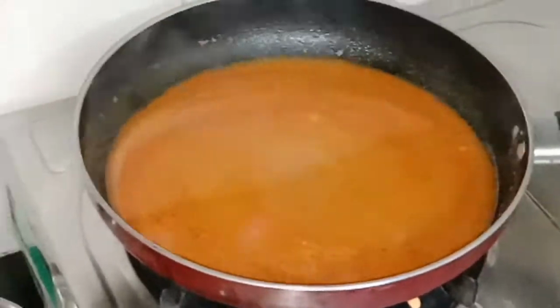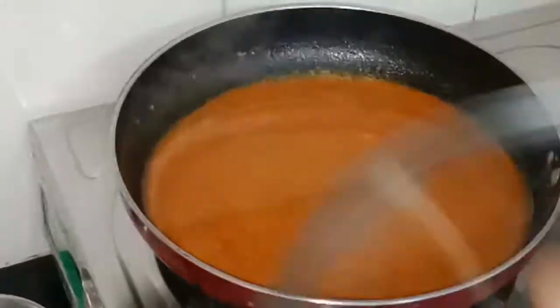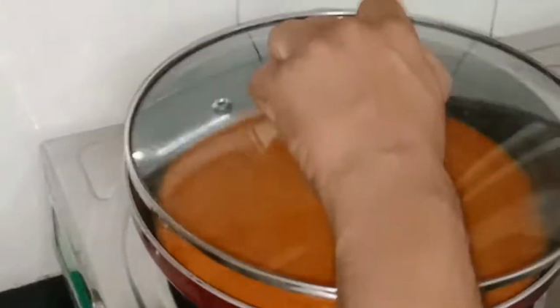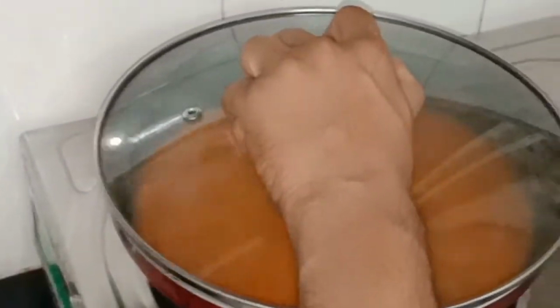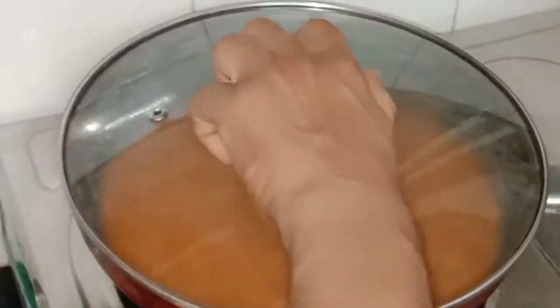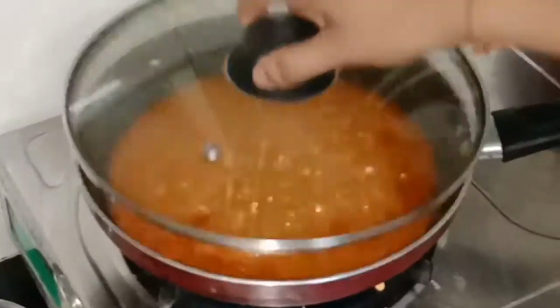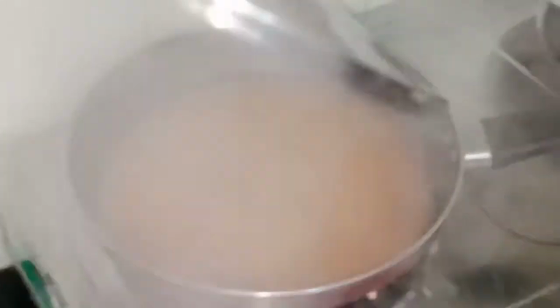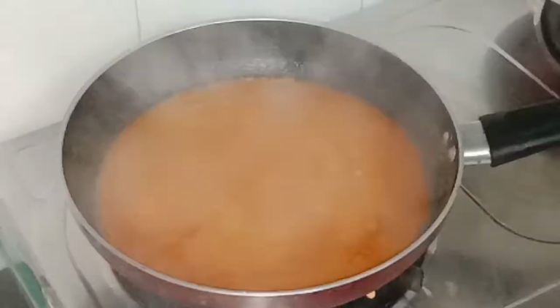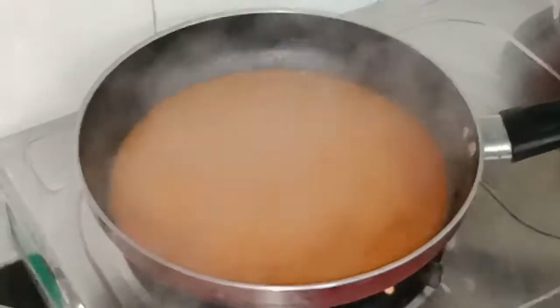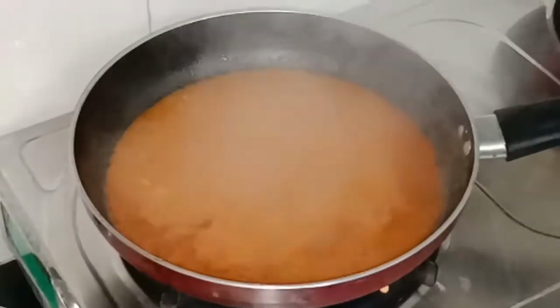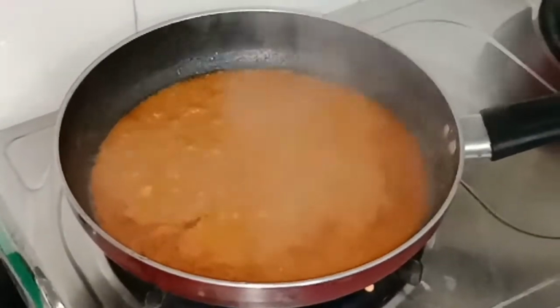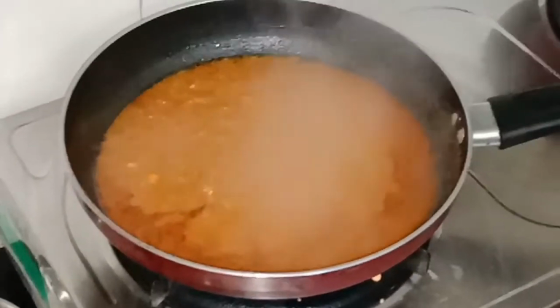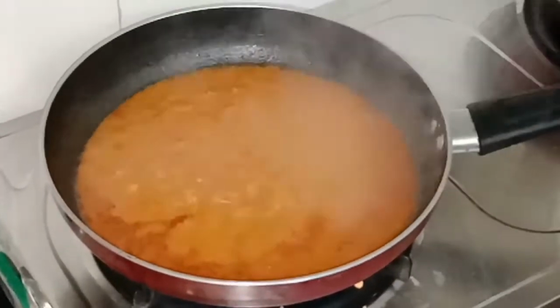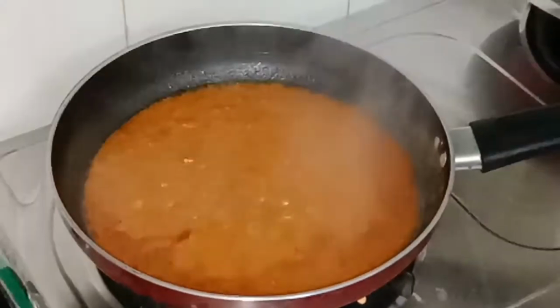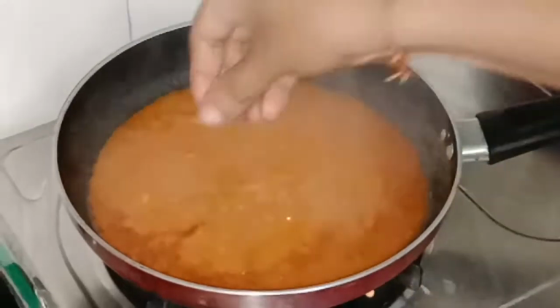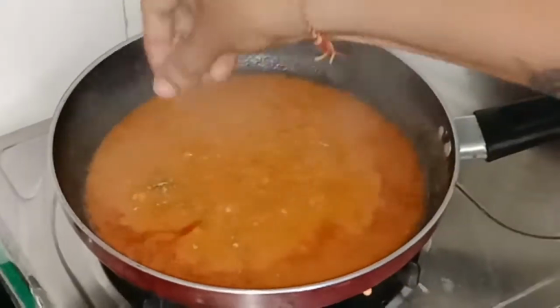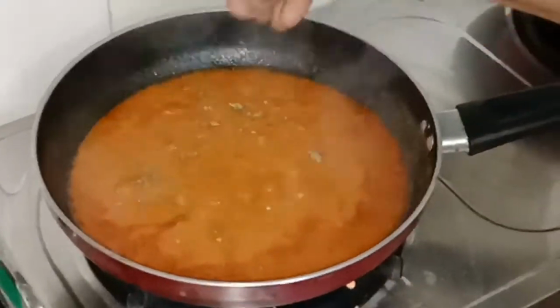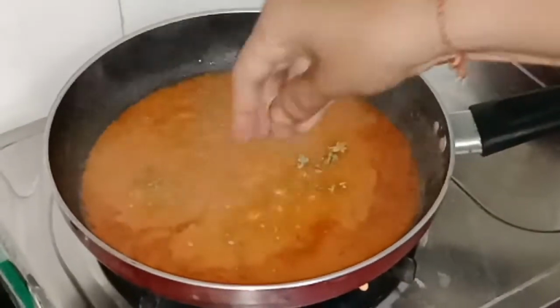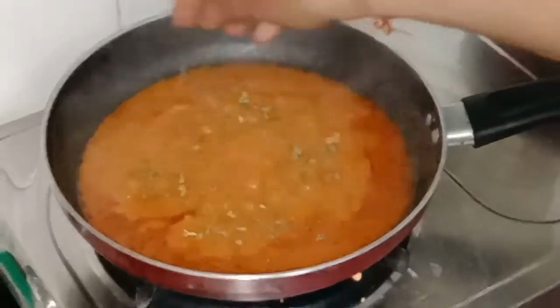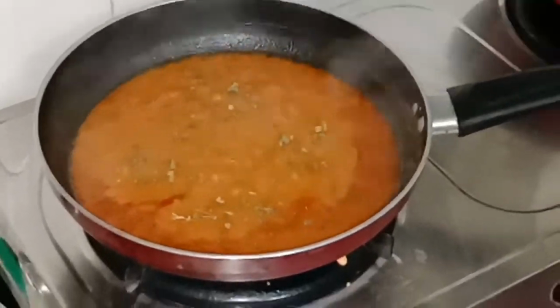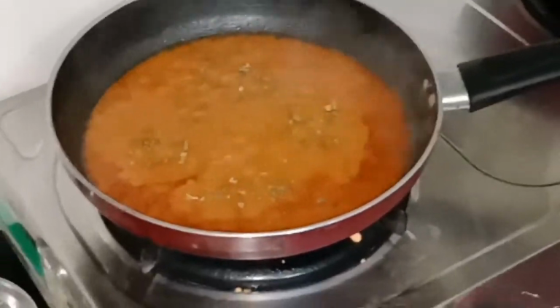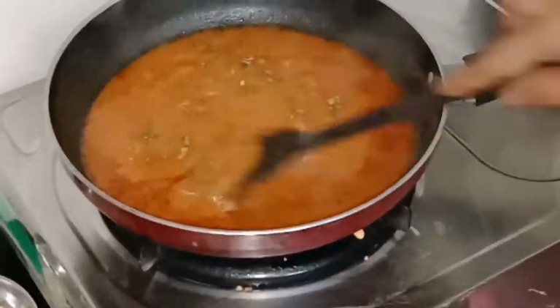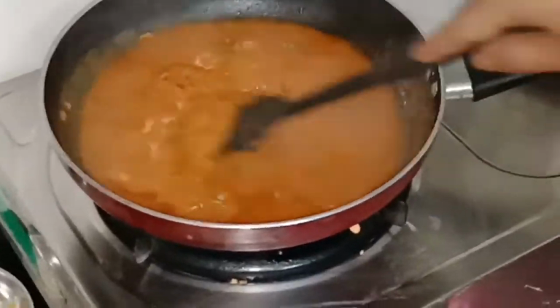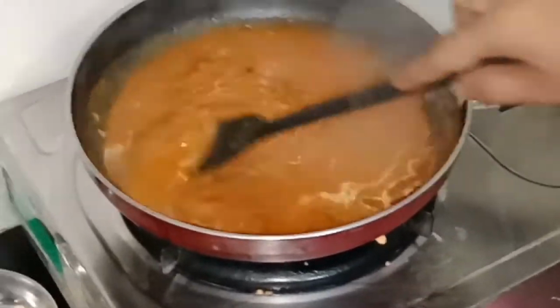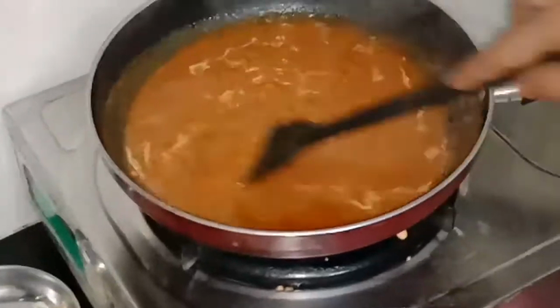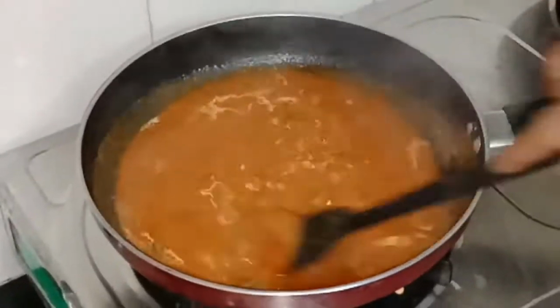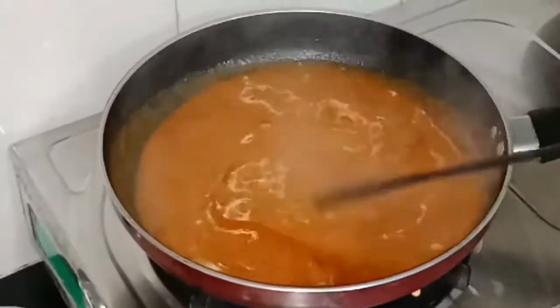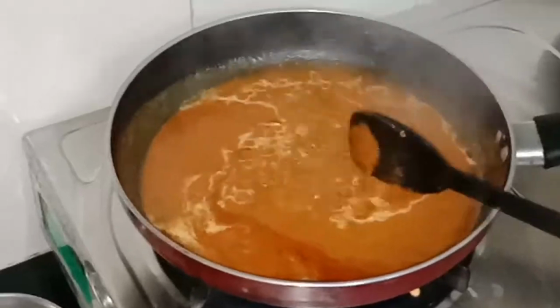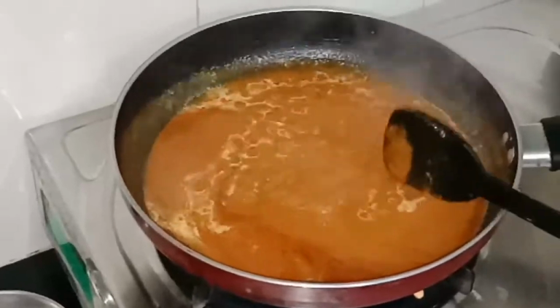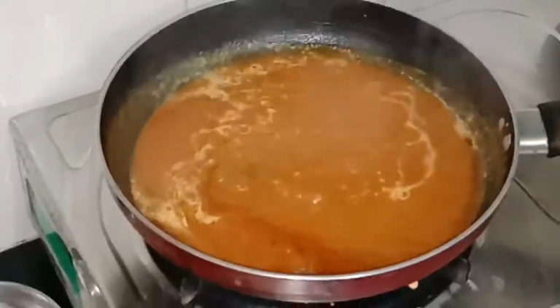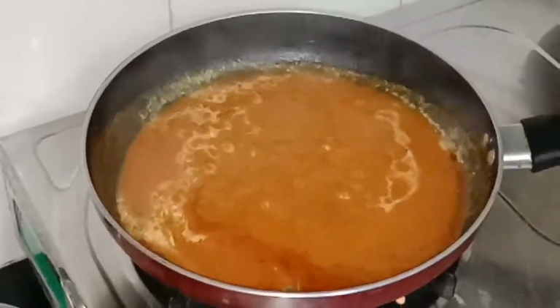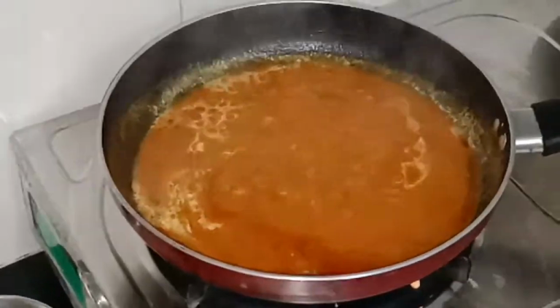Now I will cover this pan and boil it for 2 minutes. It has already been 2 minutes and our masala is ready. I will add 1 teaspoon of kasuri methi and mix it well.